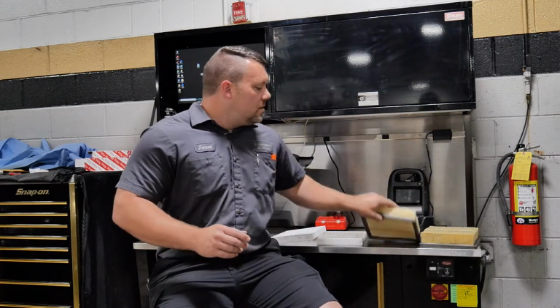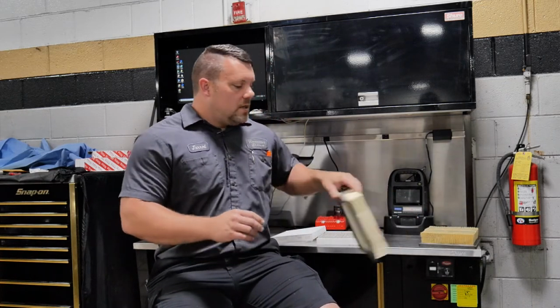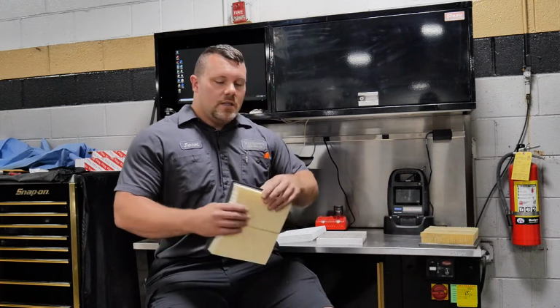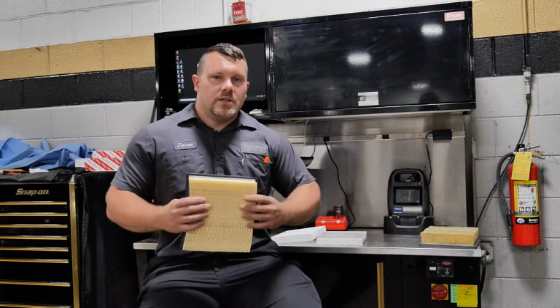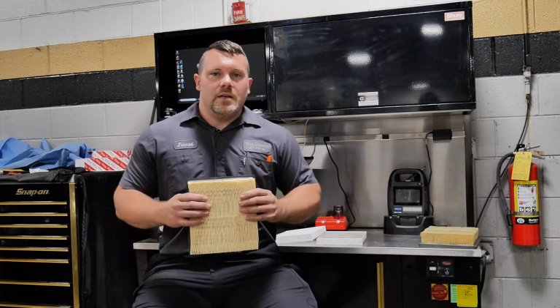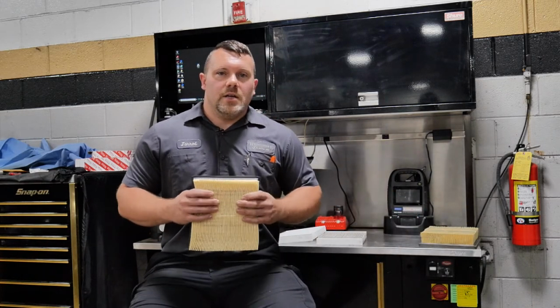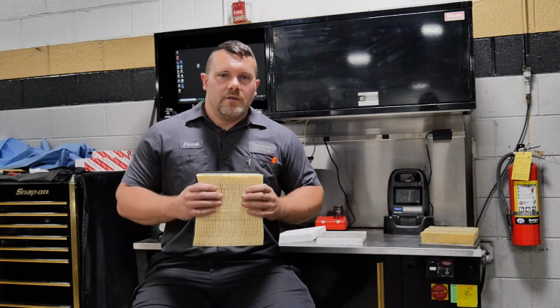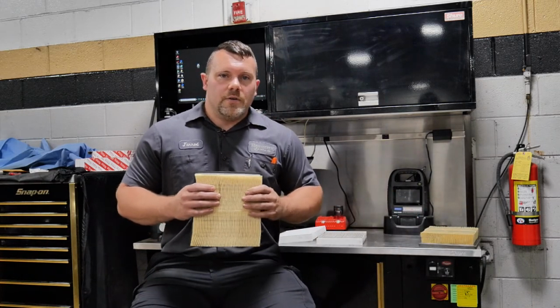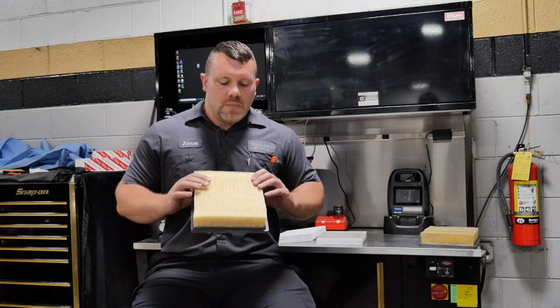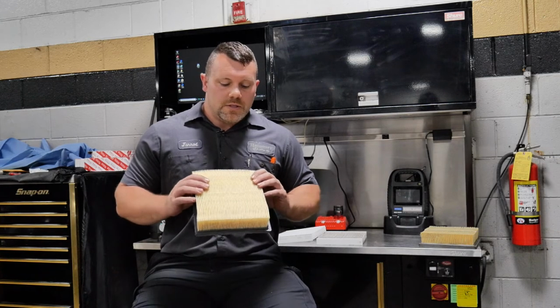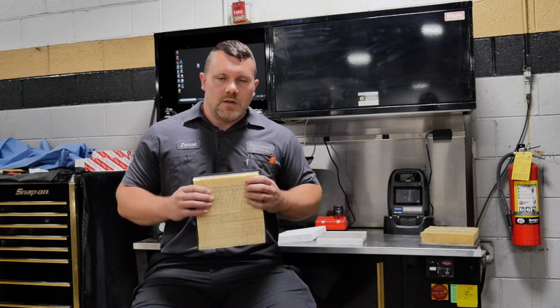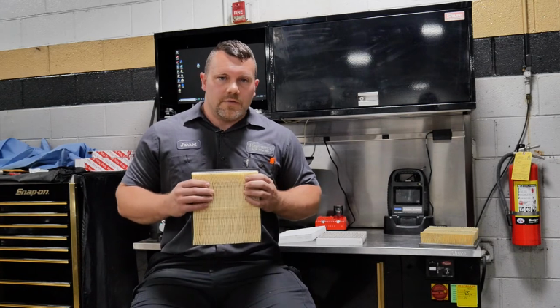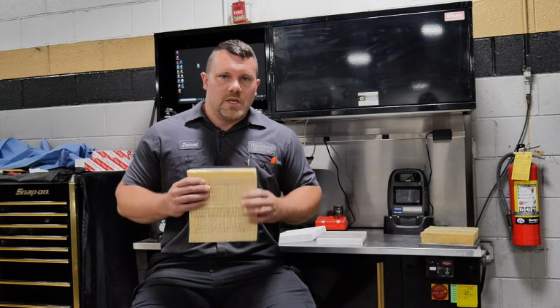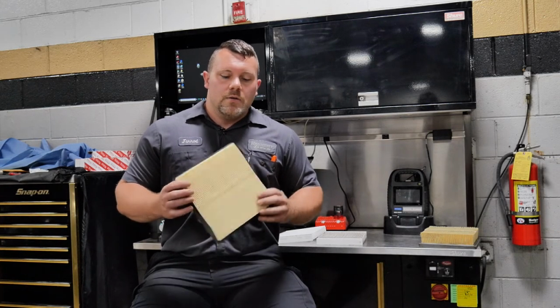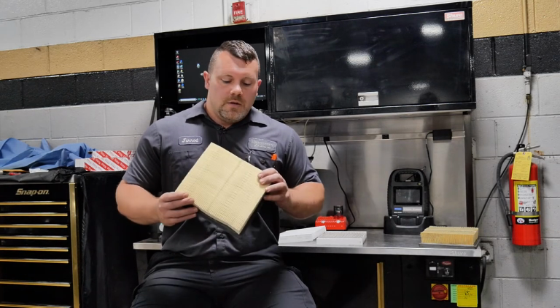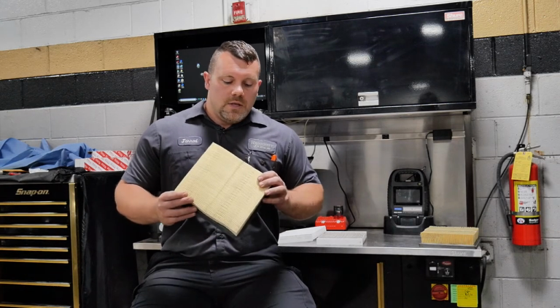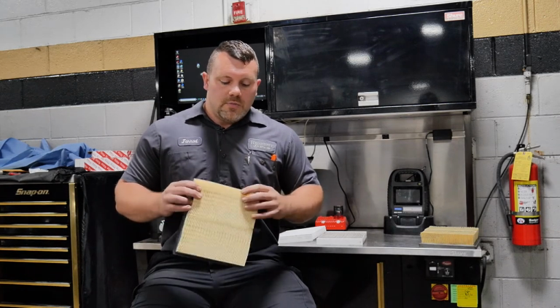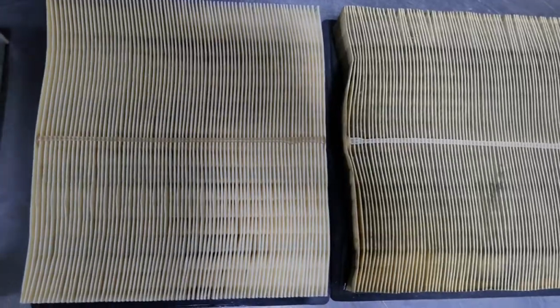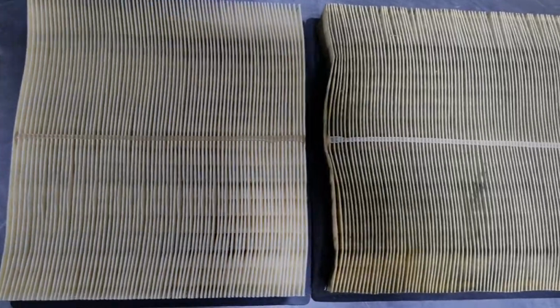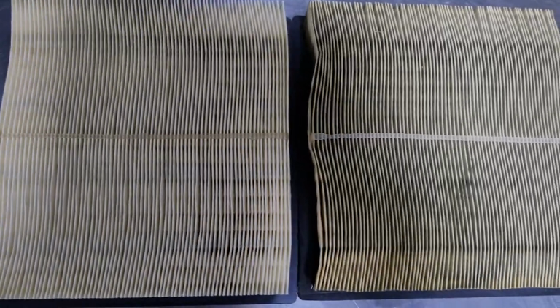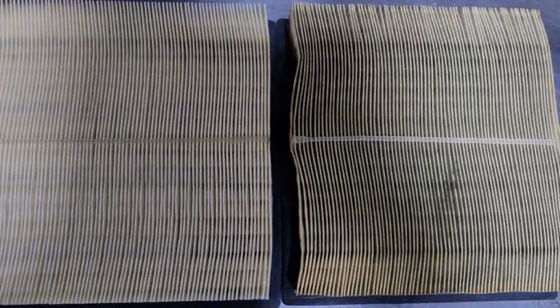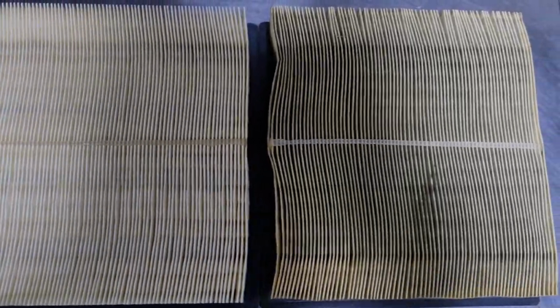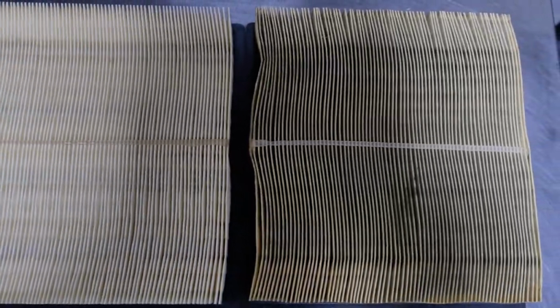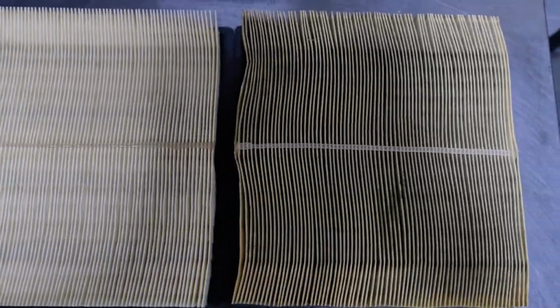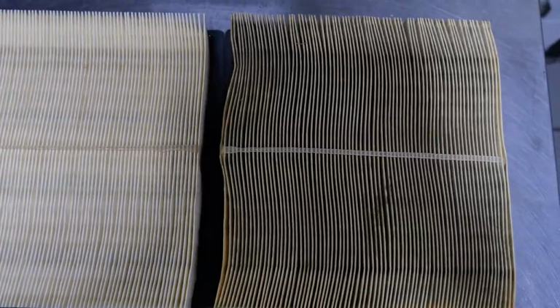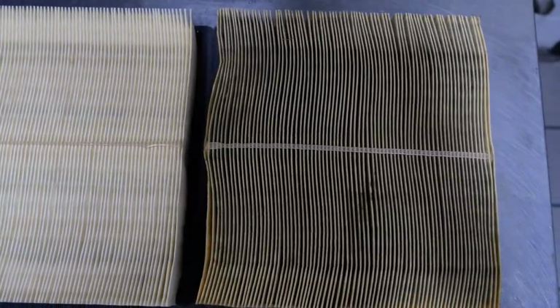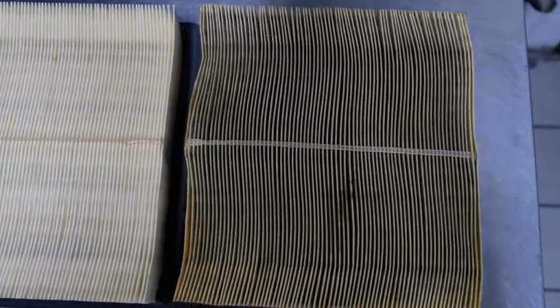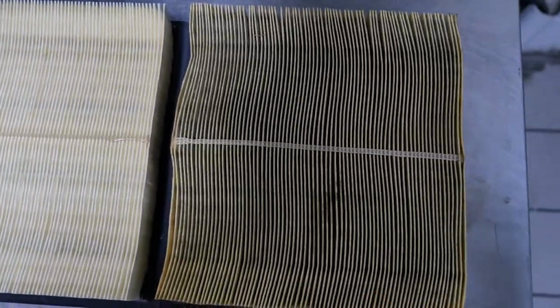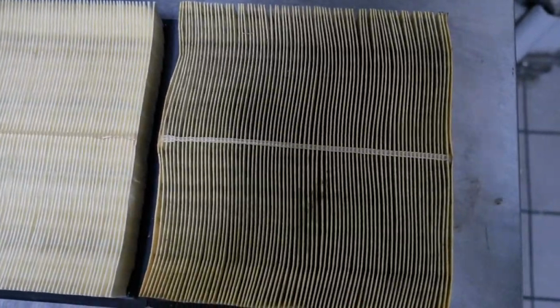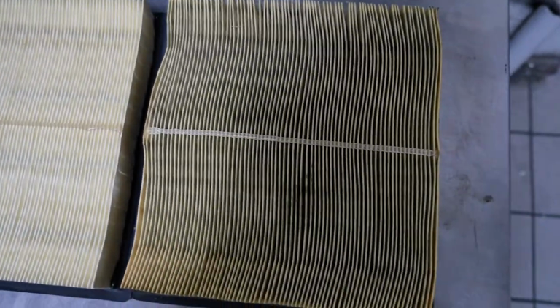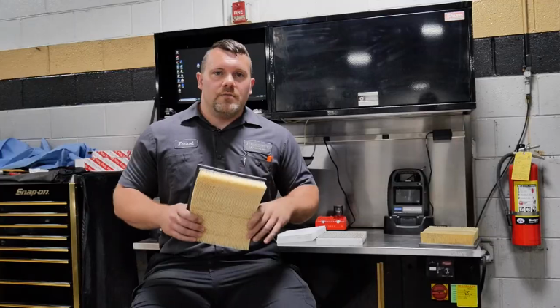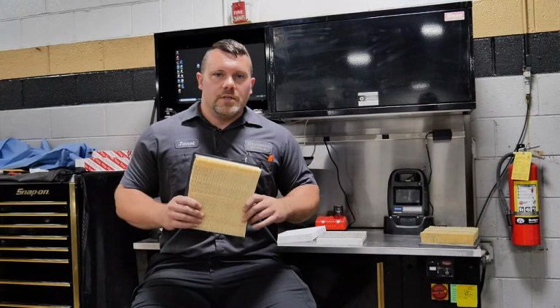And then this is the clean engine air filter. You can see the color difference. These help protect your engine and will help out with the lifespan and the longevity of your engine.